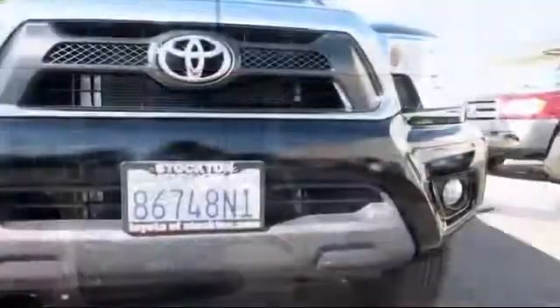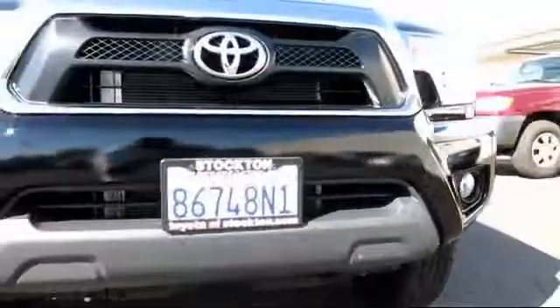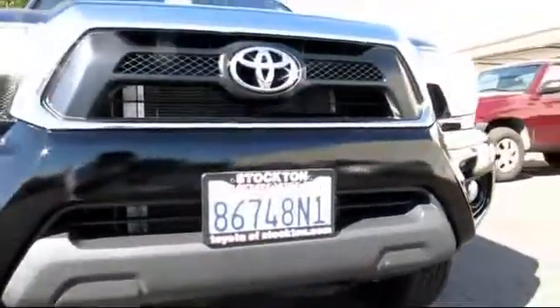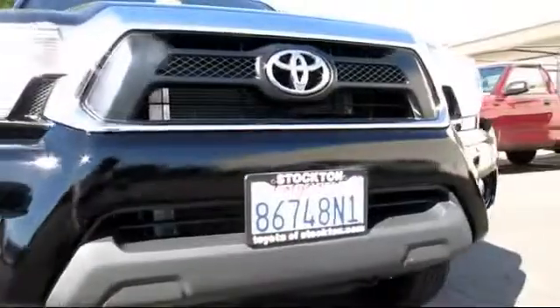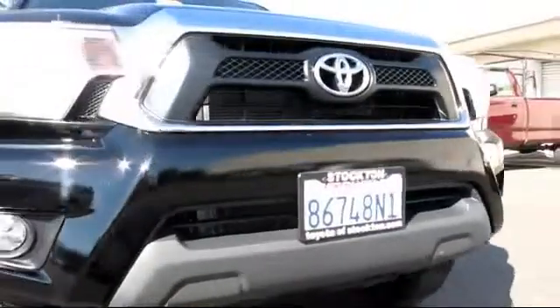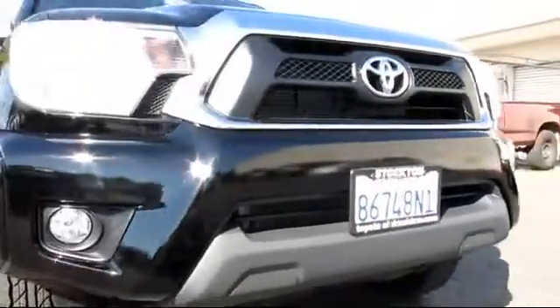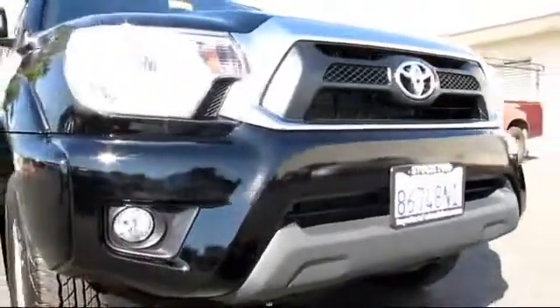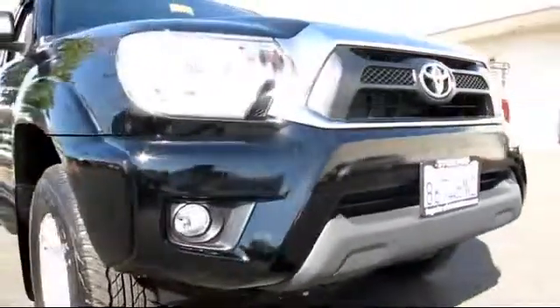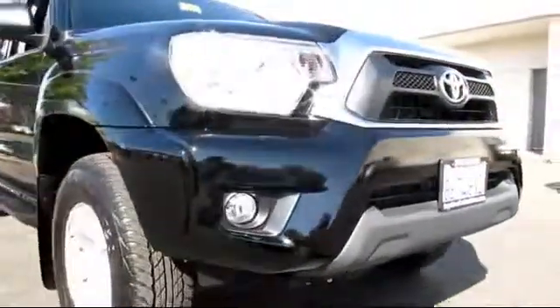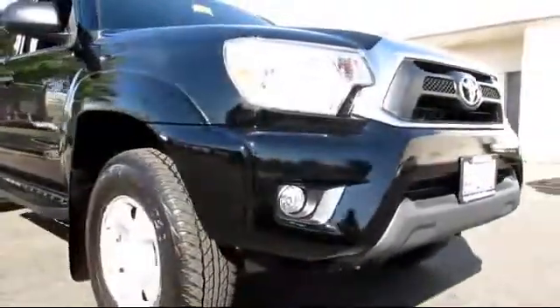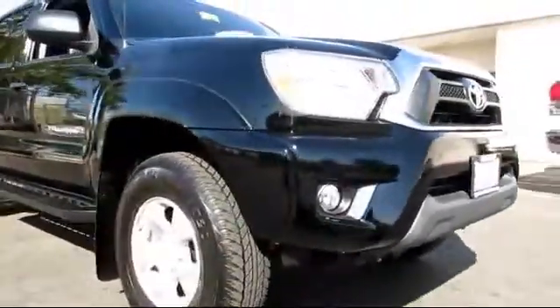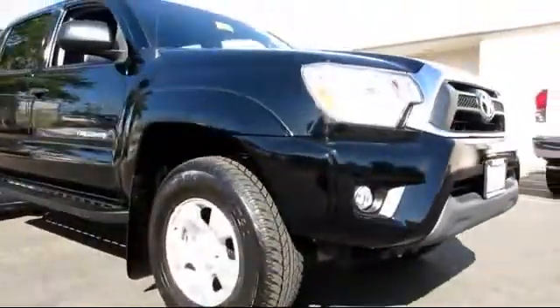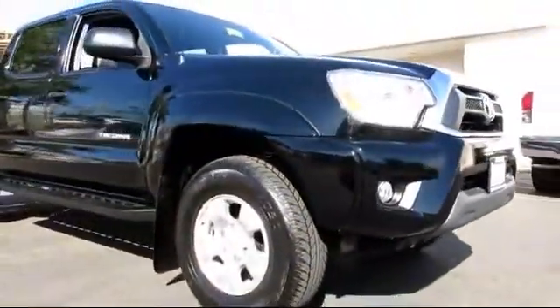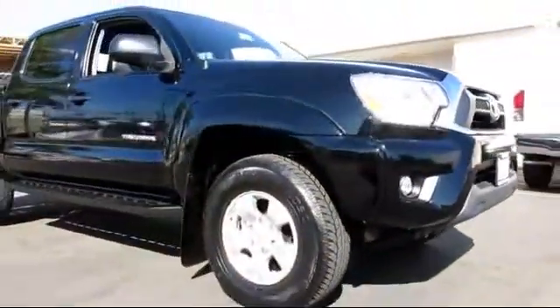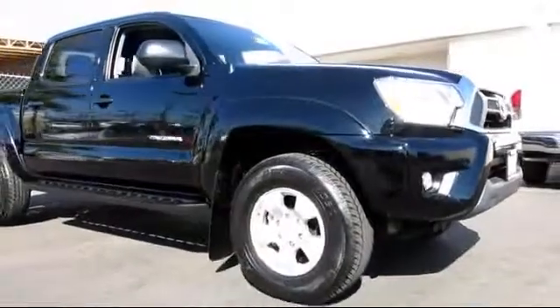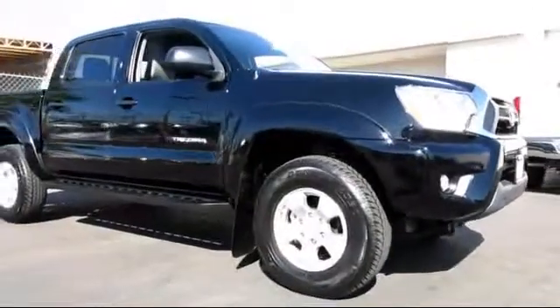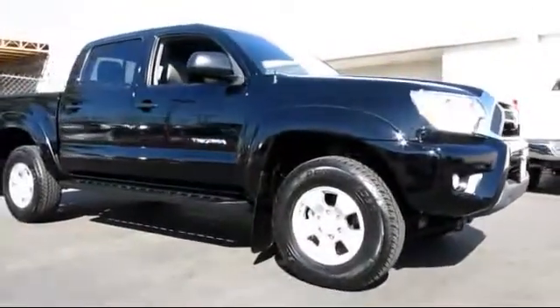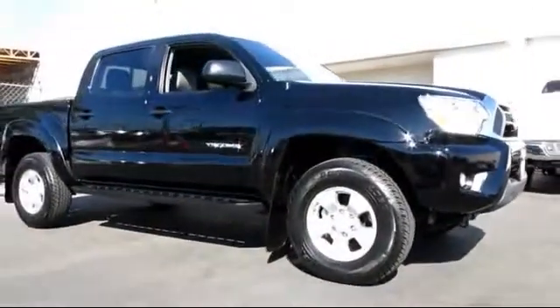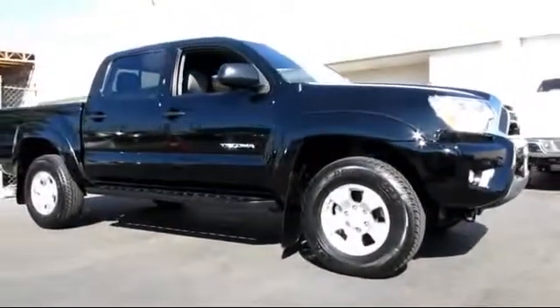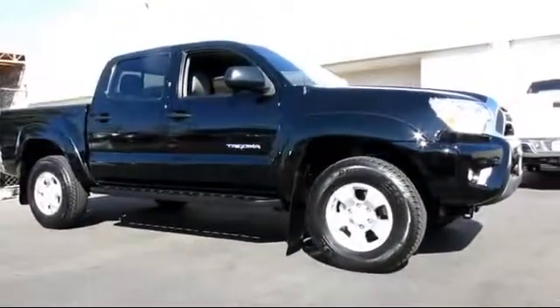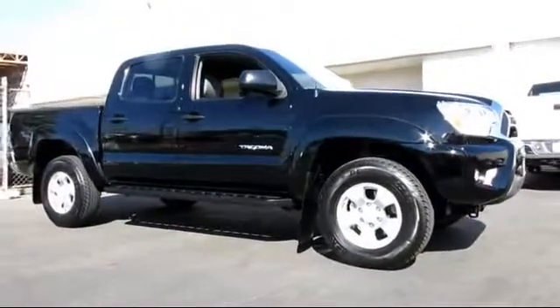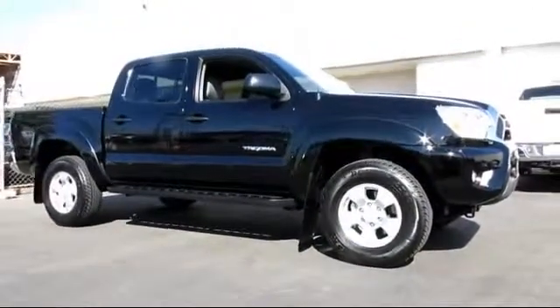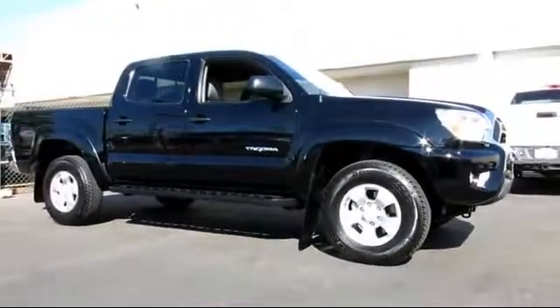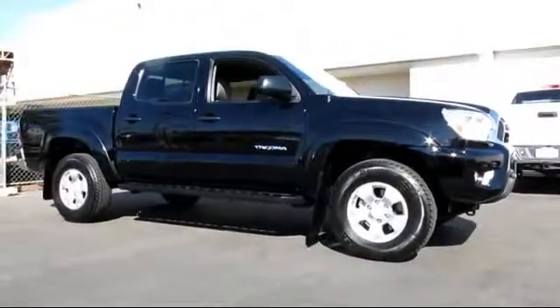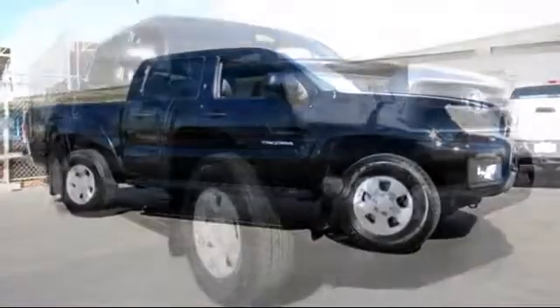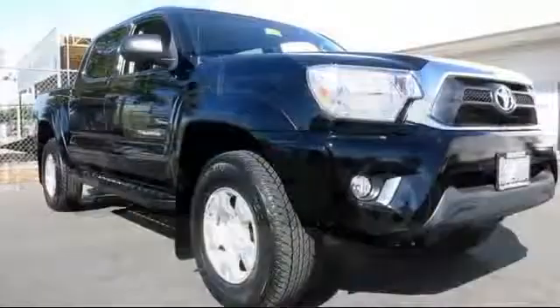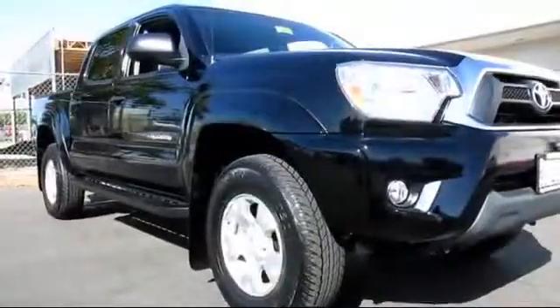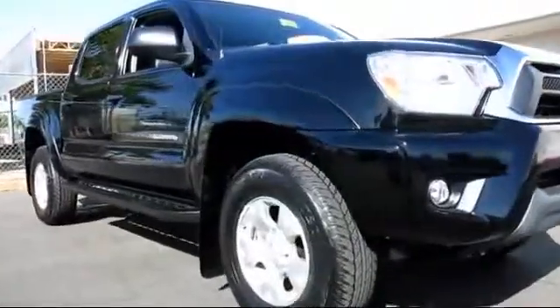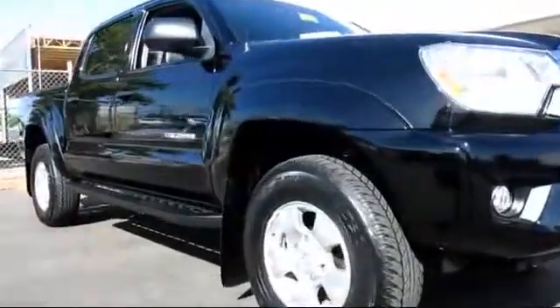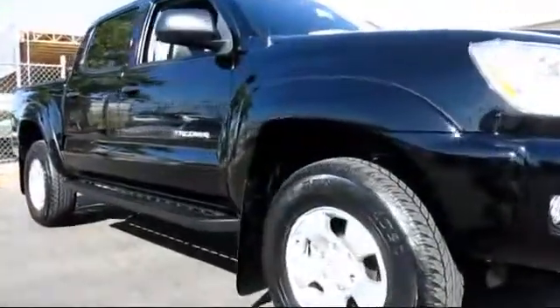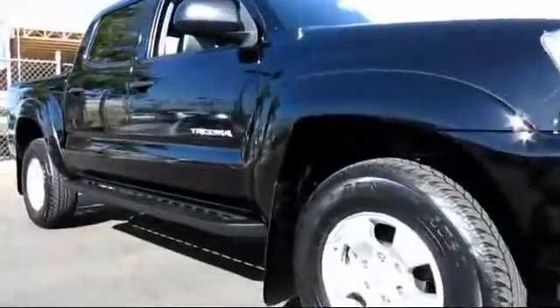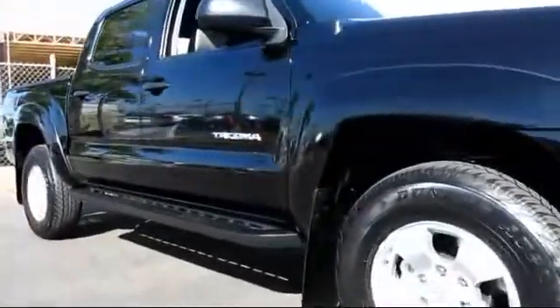Here's another example of a great Toyota factory certified vehicle from our huge selection of quality pre-owned cars and trucks. It comes equipped with a tow package, power windows, CD player, traction control, and privacy glass.